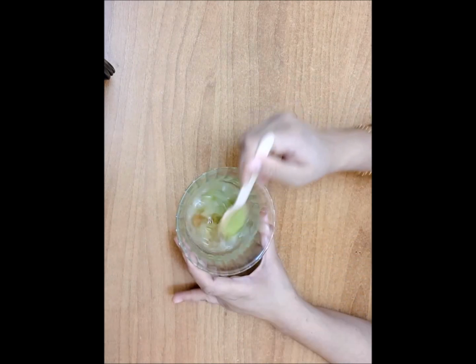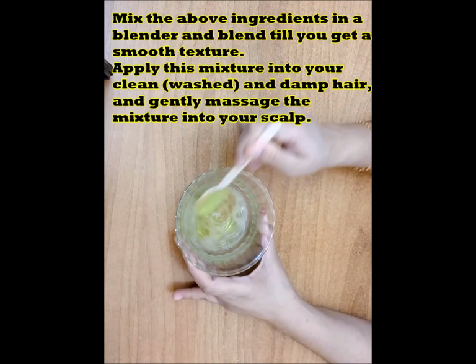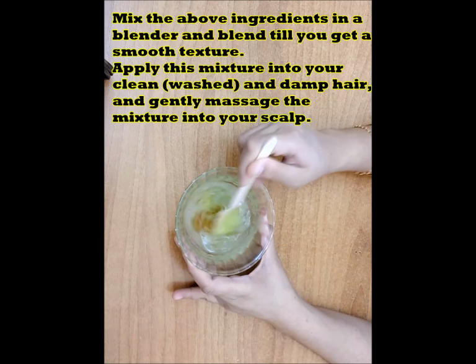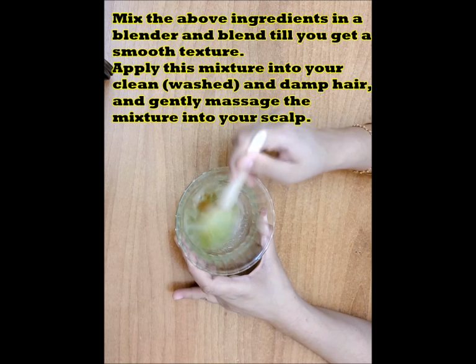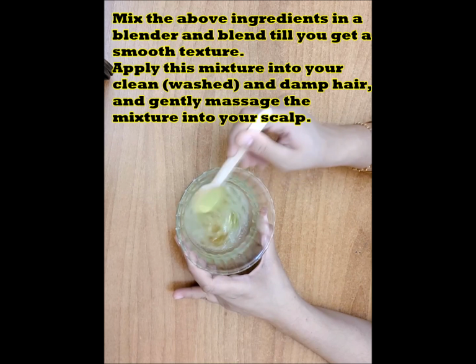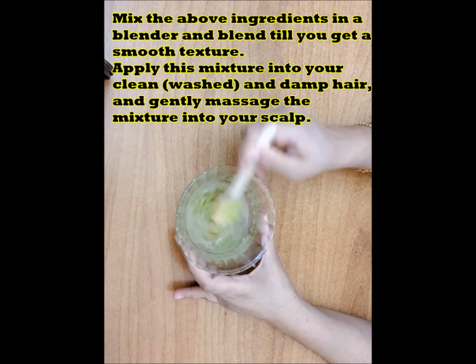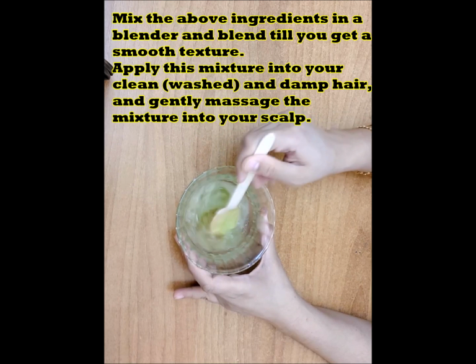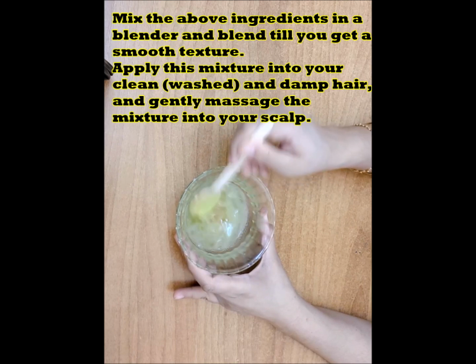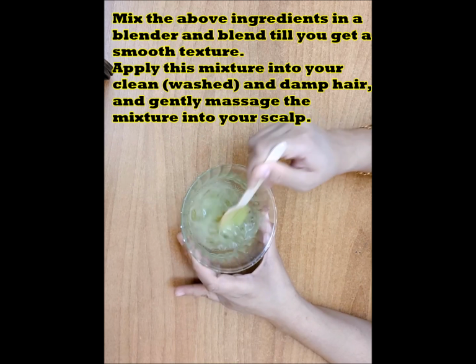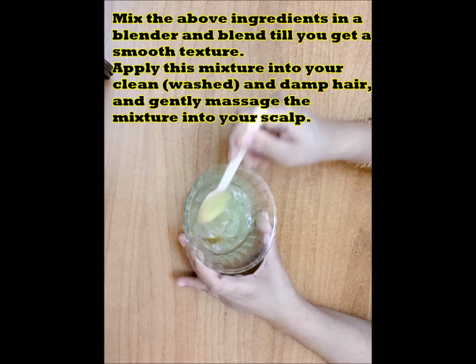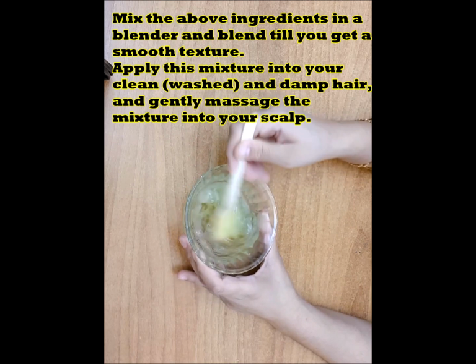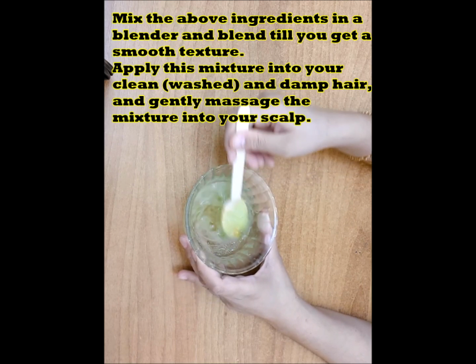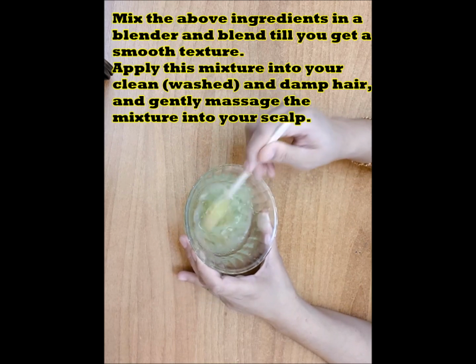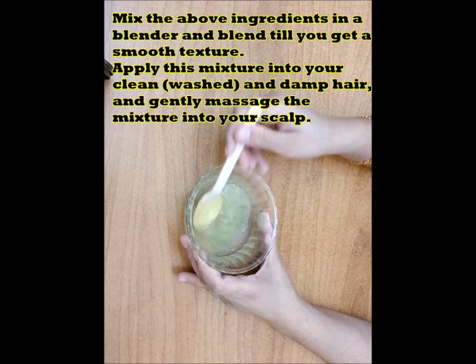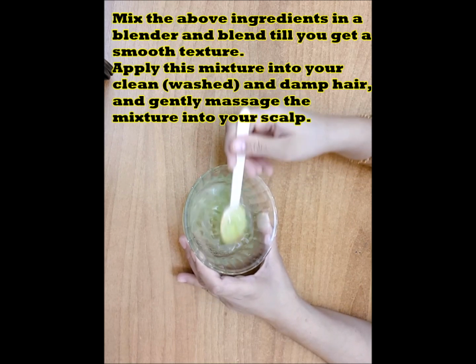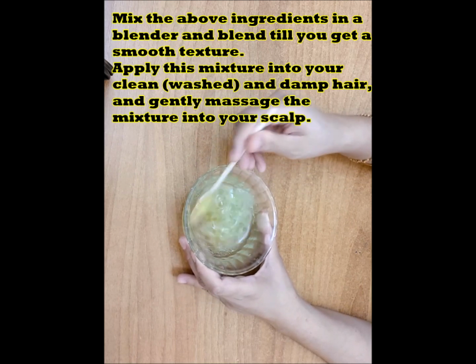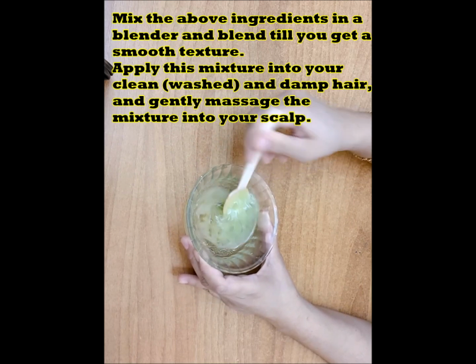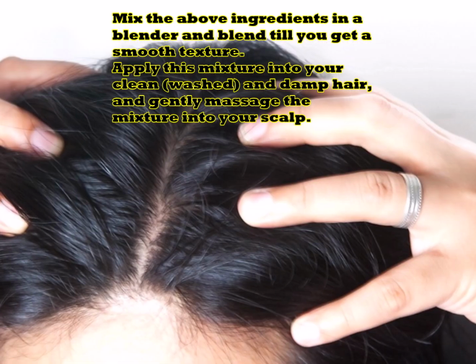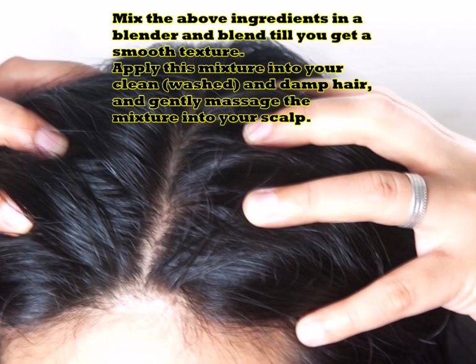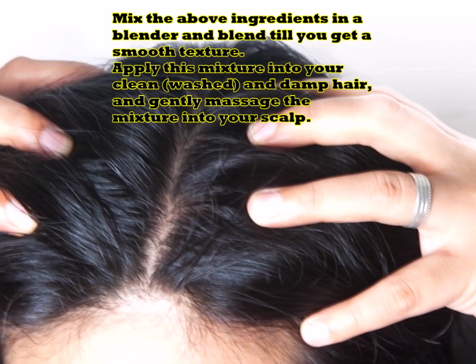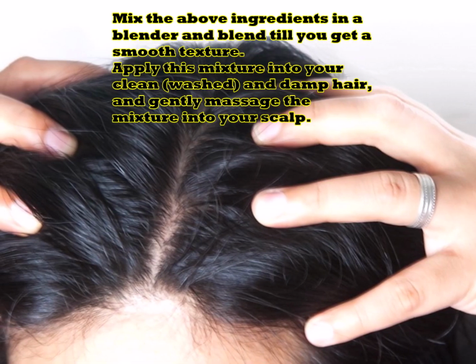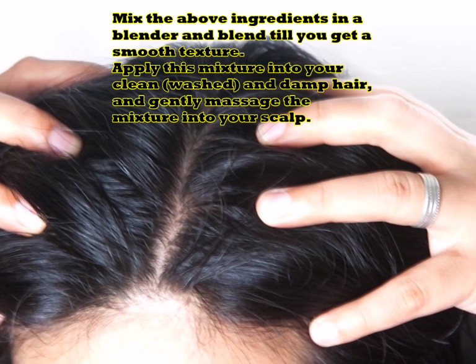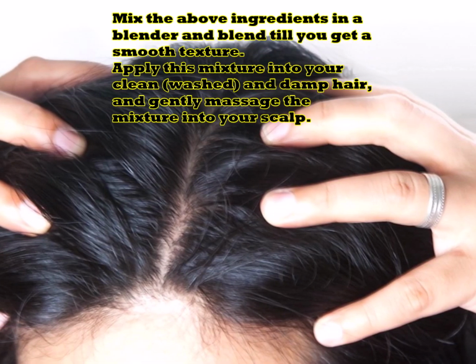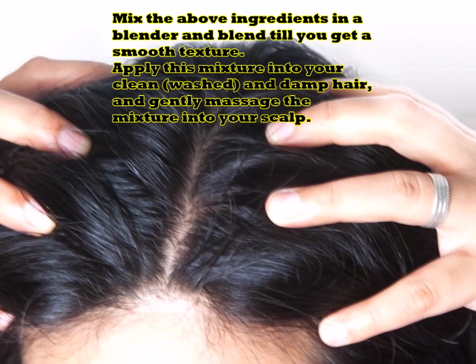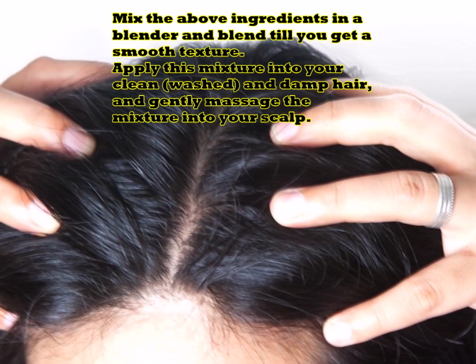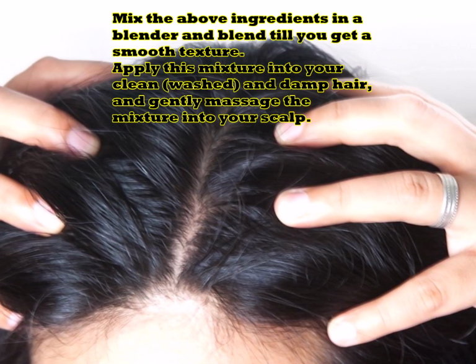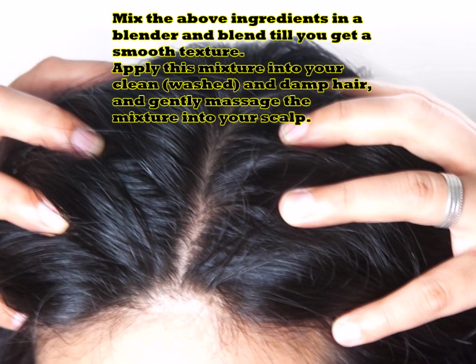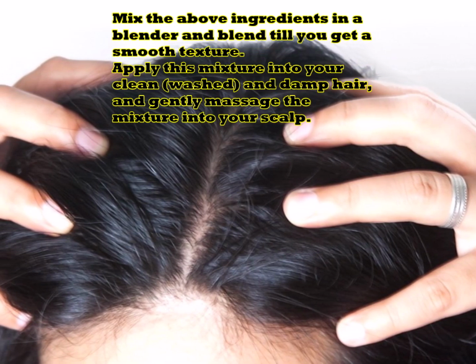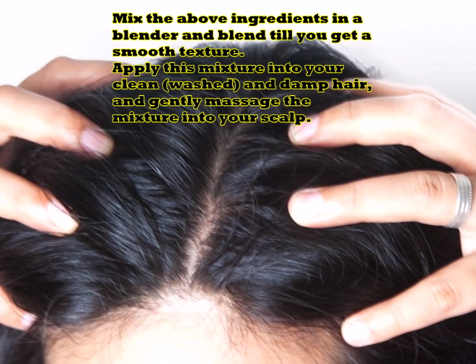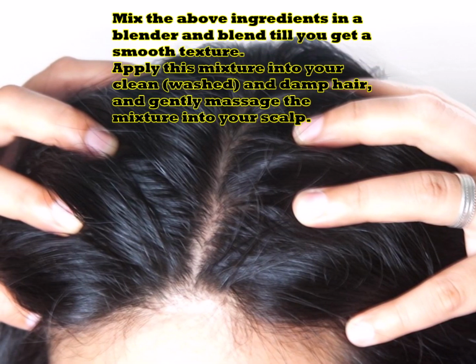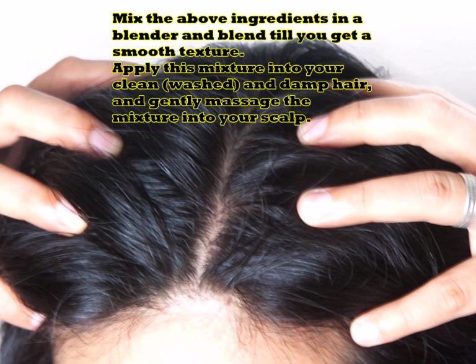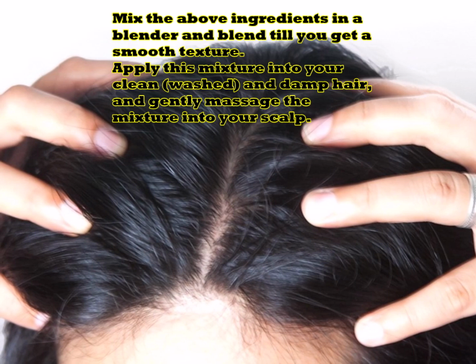Mix the above ingredients in a blender and blend until you get a smooth texture. Apply this mixture into your clean, washed, and damp hair, and gently massage the mixture into your scalp.